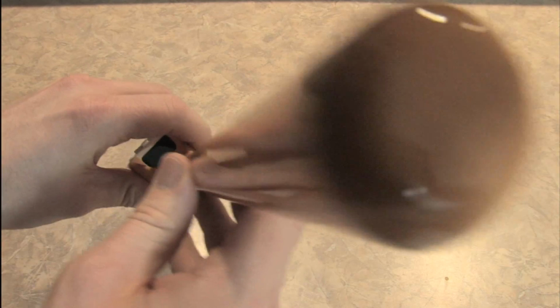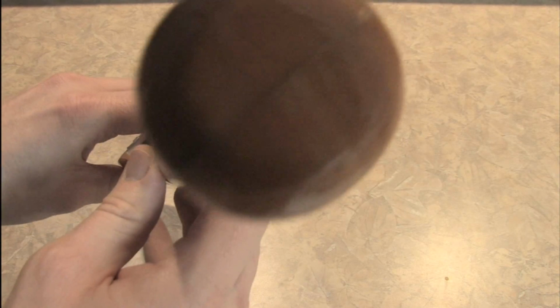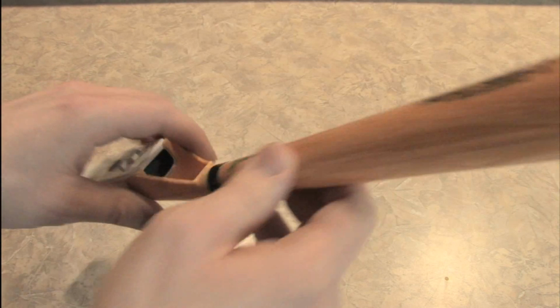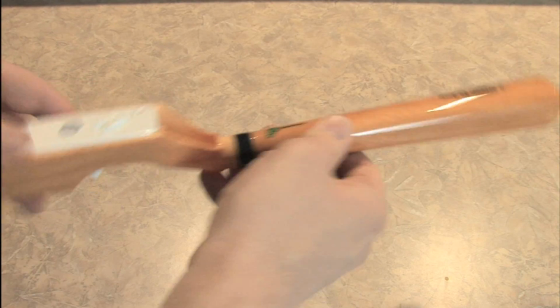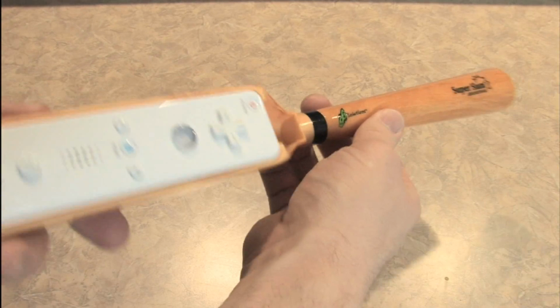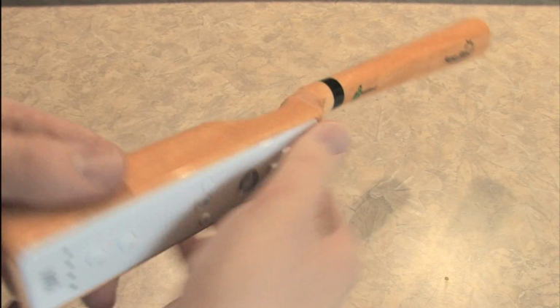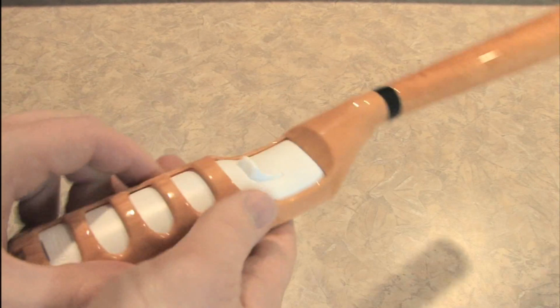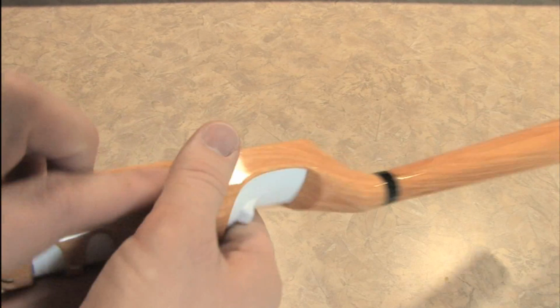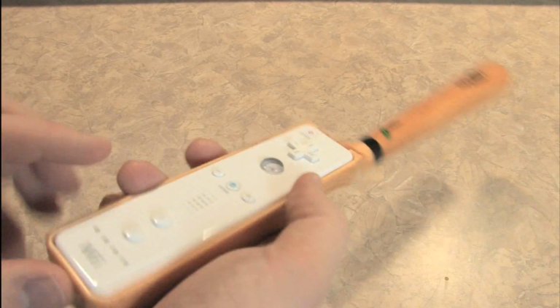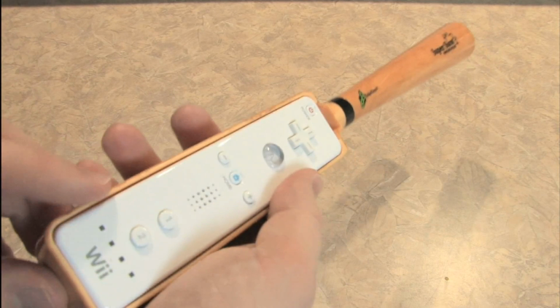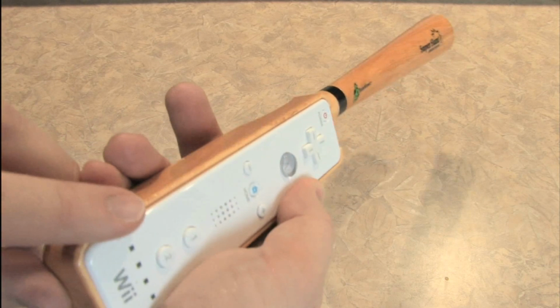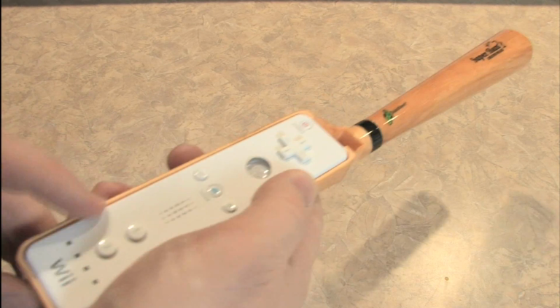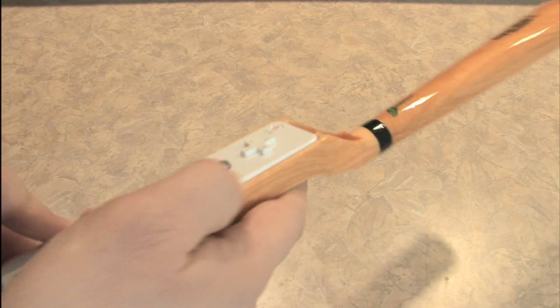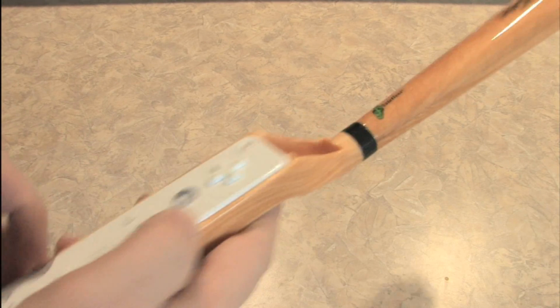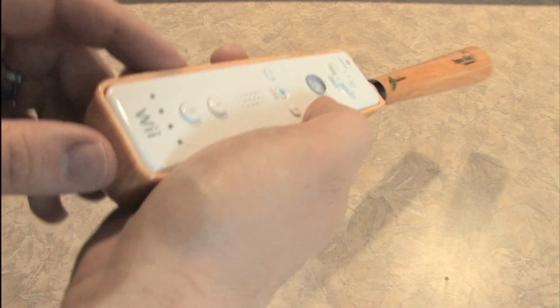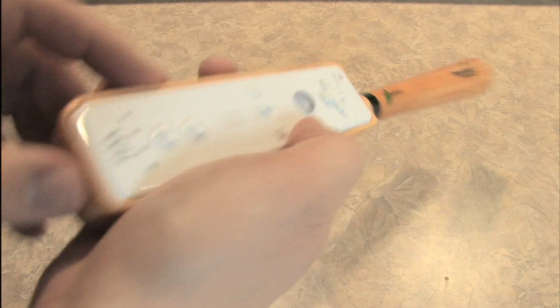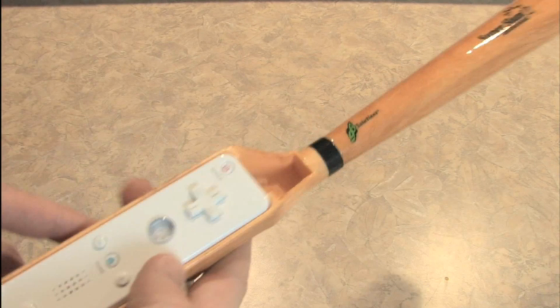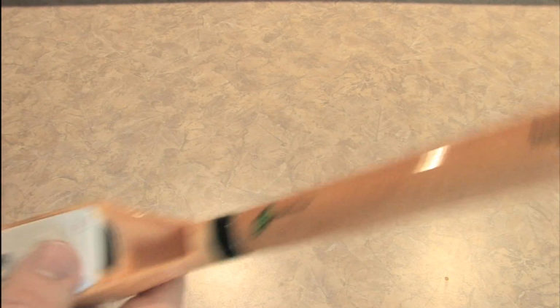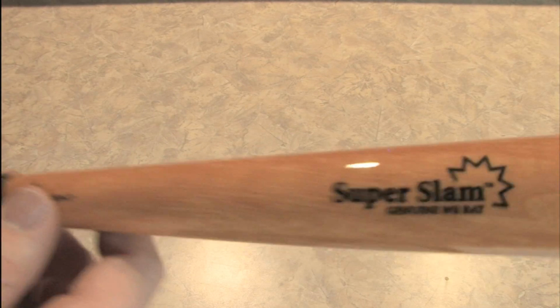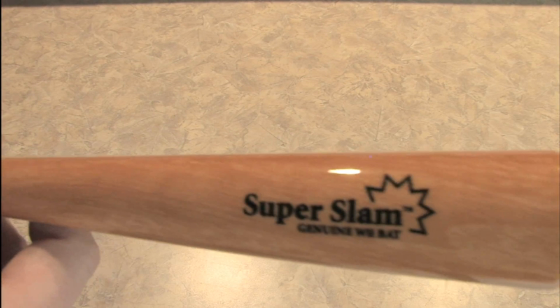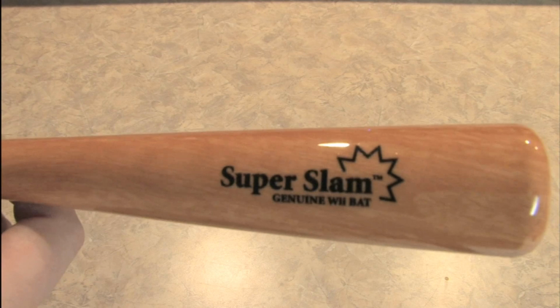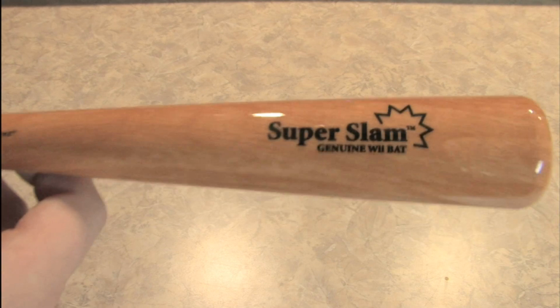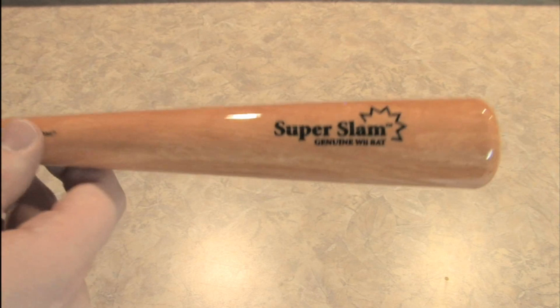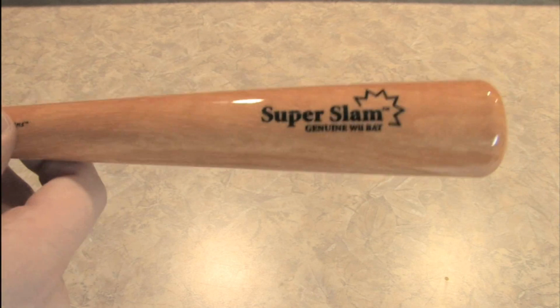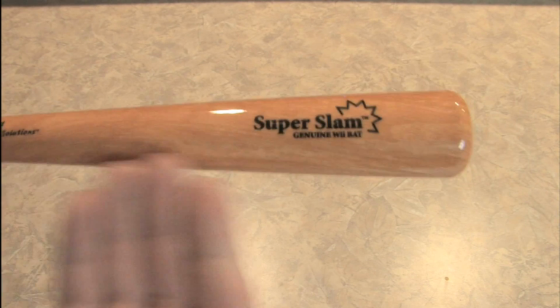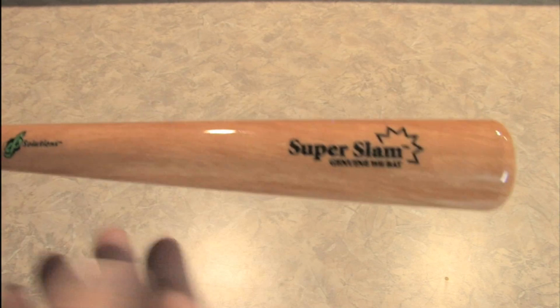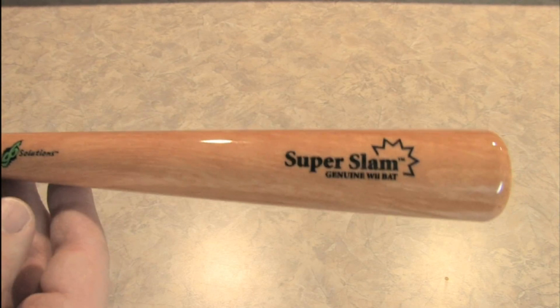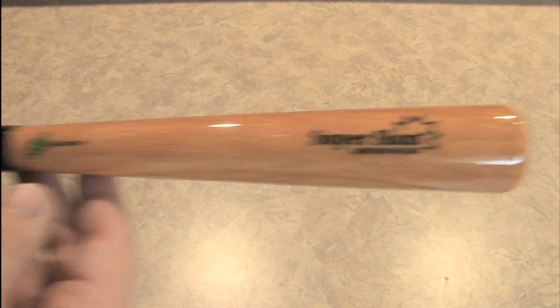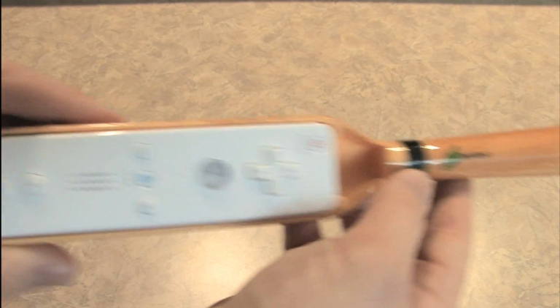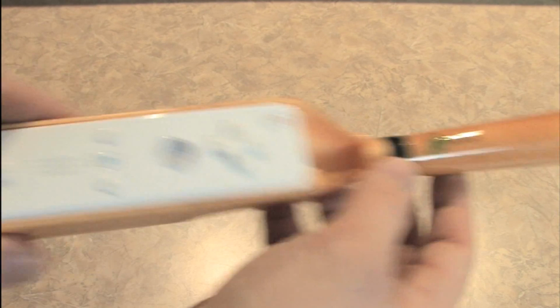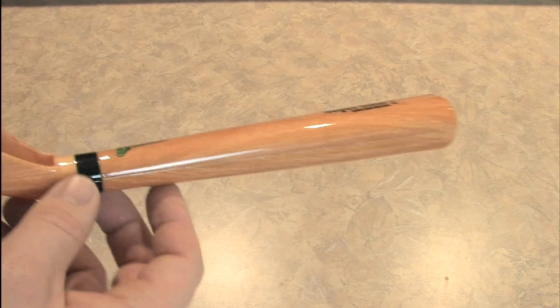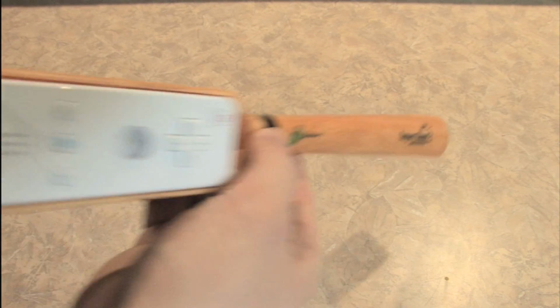I wish it were a little larger, like a full-size bat, but I'm sure that would have raised the production costs quite a bit. Although you probably wouldn't want a bunch of kids running around your living room with full-size titanium or wooden baseball bats swinging around playing Wii — that might get a bit dangerous. So in that sense, the Super Slam Wii Bat is about the best that you're going to do.